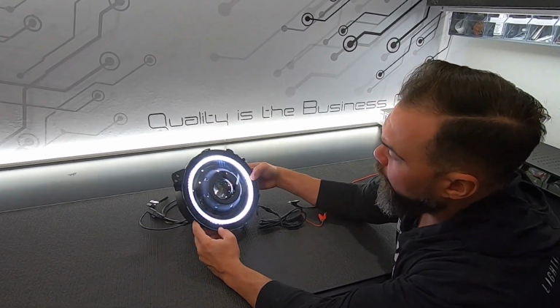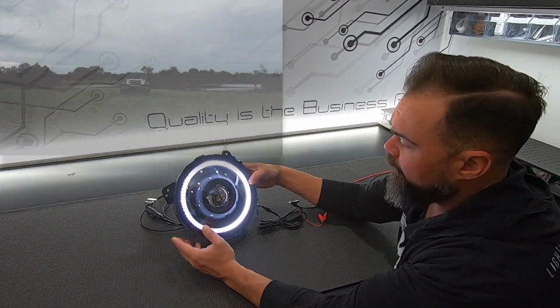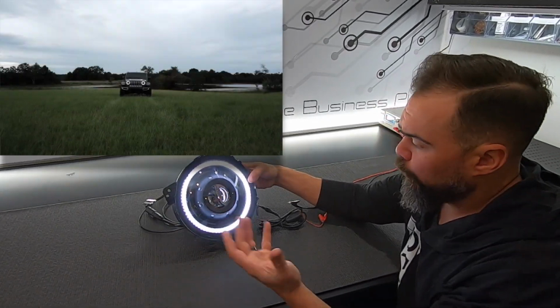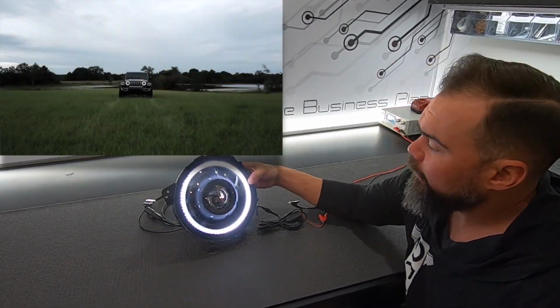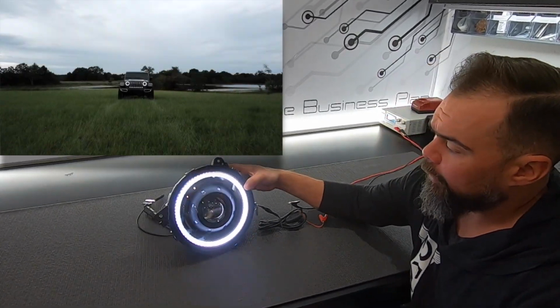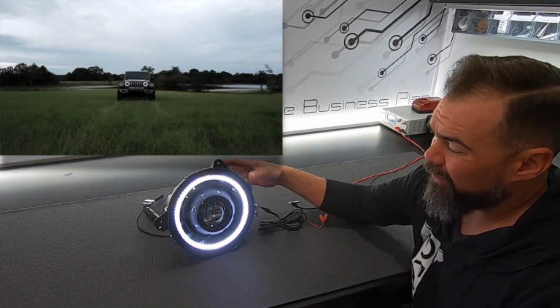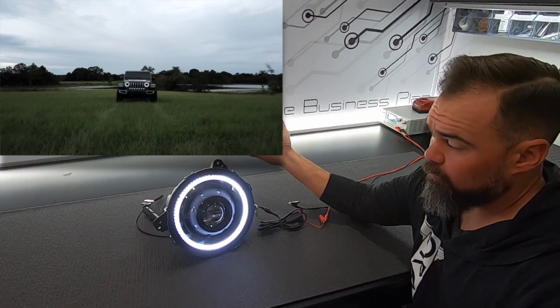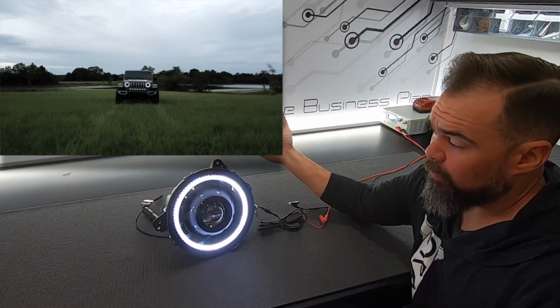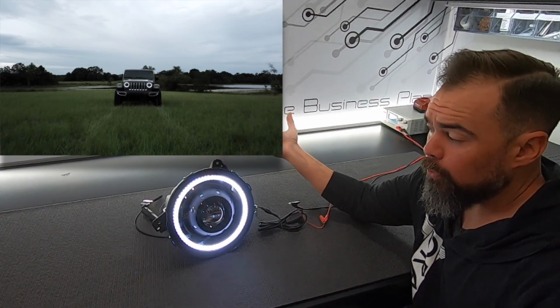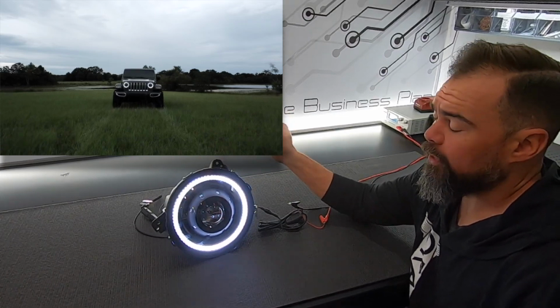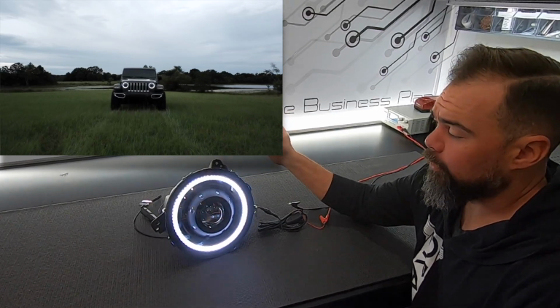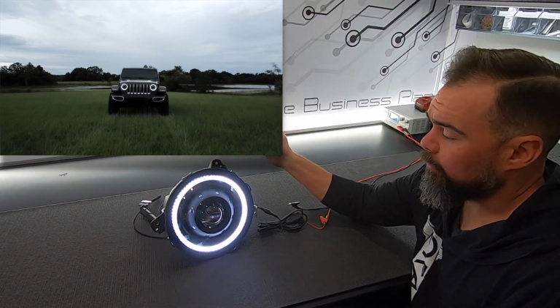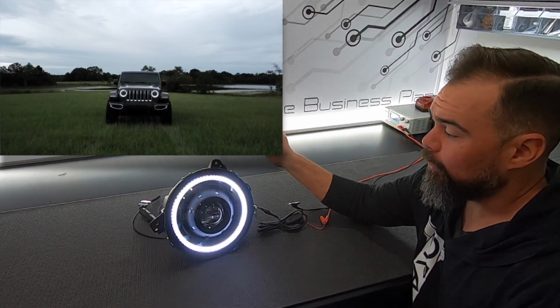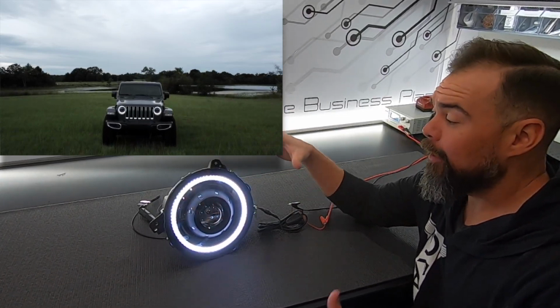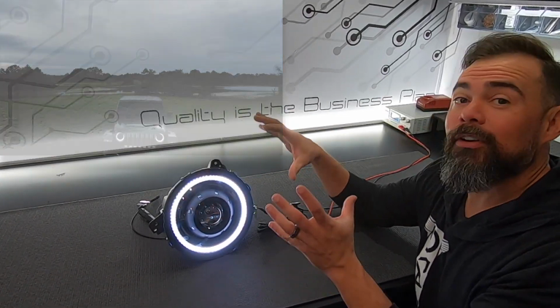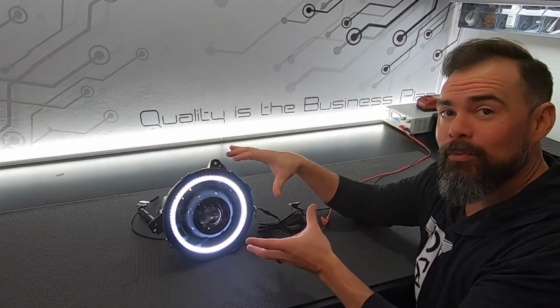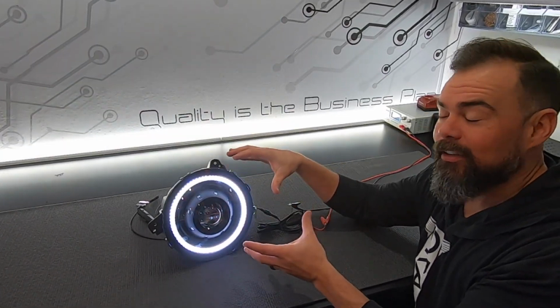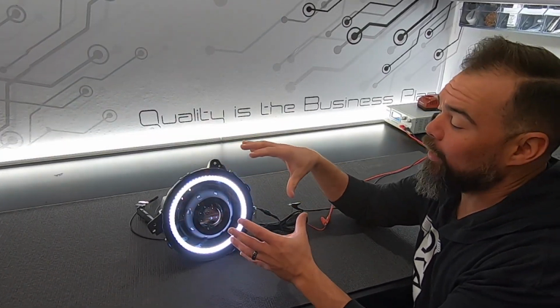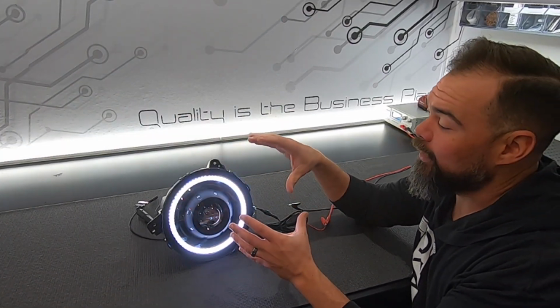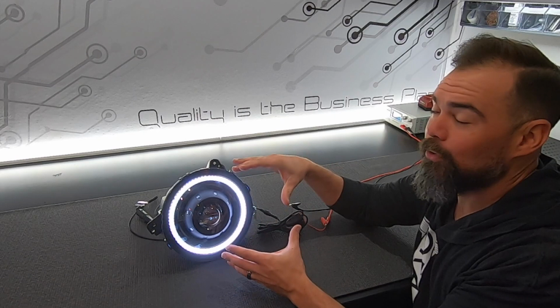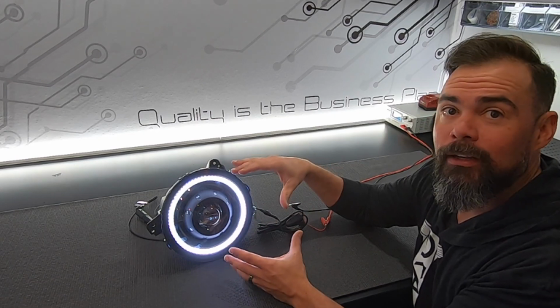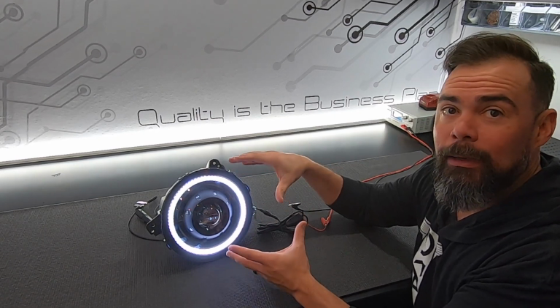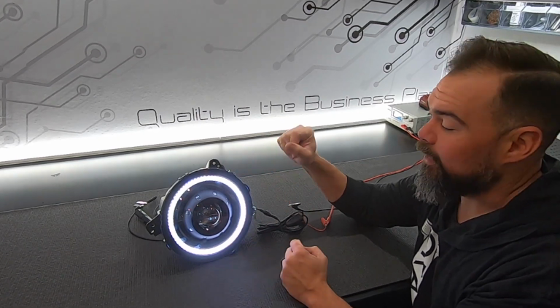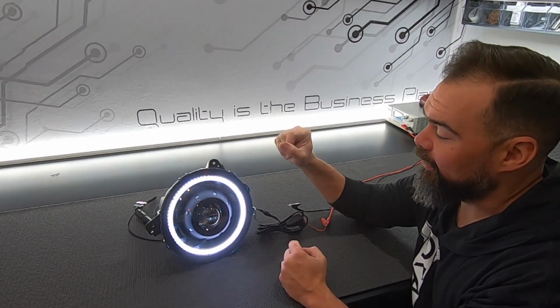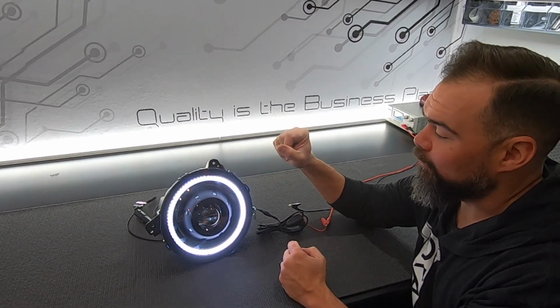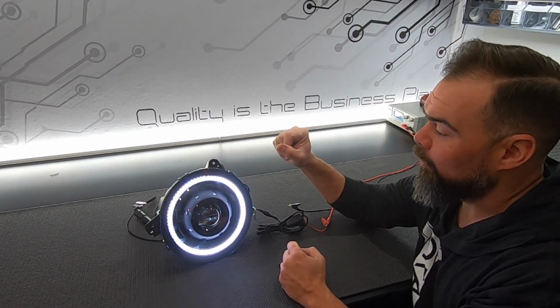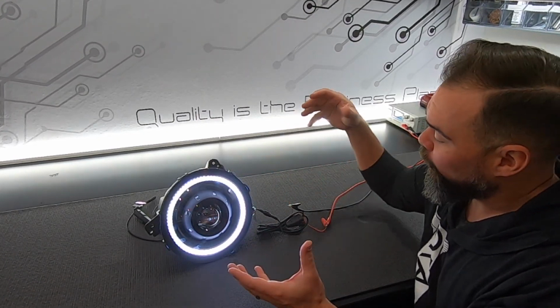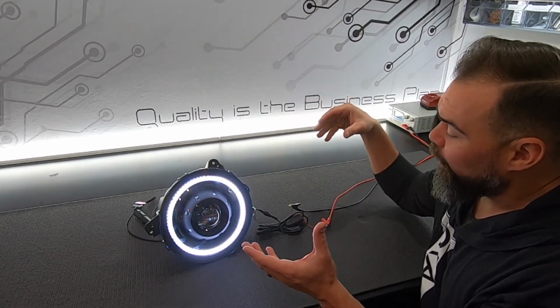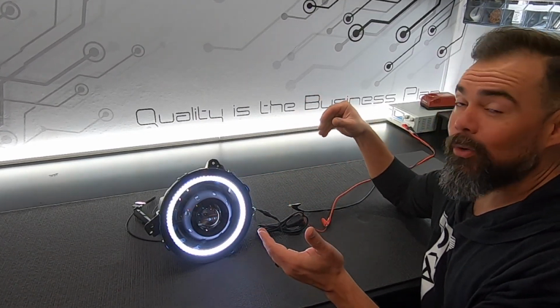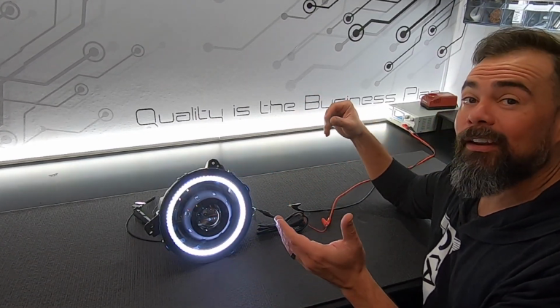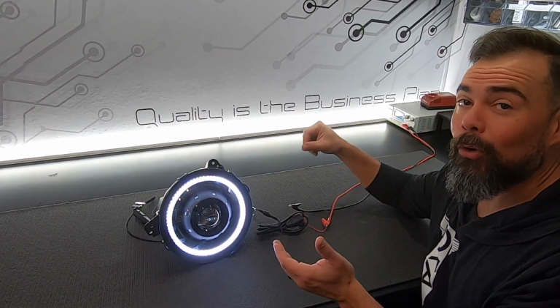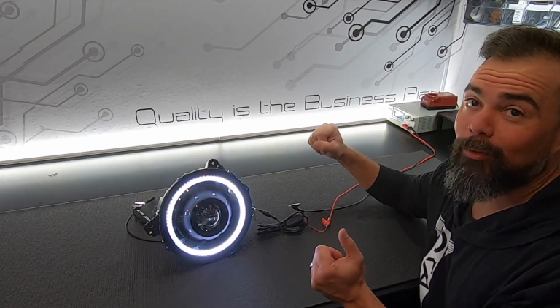It's a nice true white, pretty much similar to what the original Oculus light looks like, but the difference is that we actually get color shifting capabilities in this light as well. Let's go ahead and show you how to connect those cables.